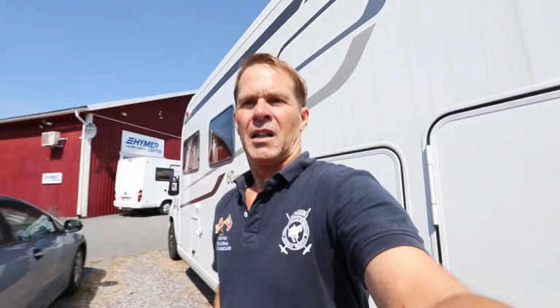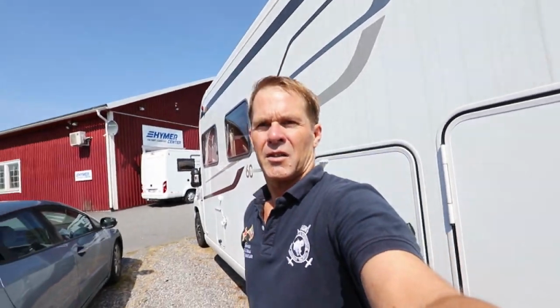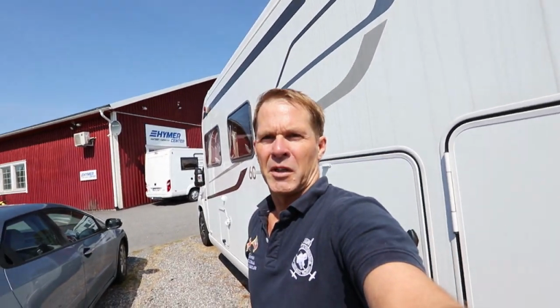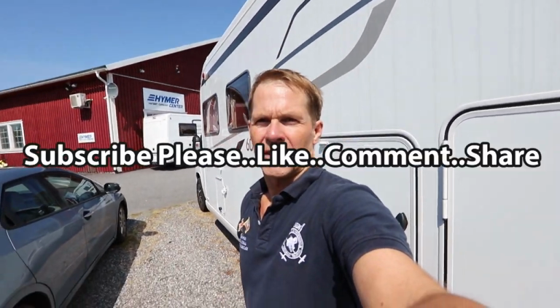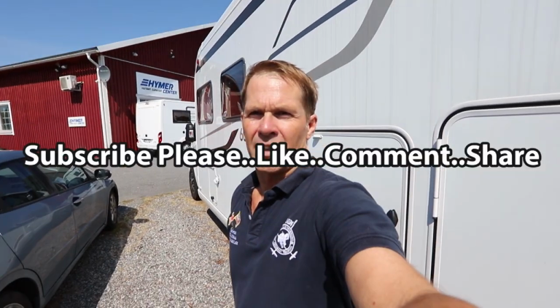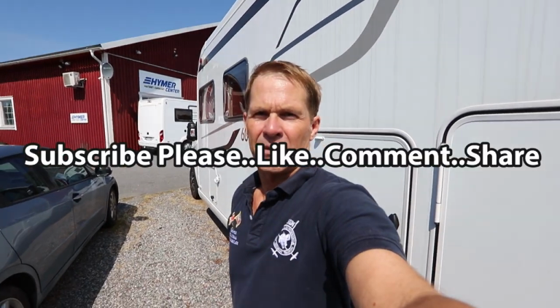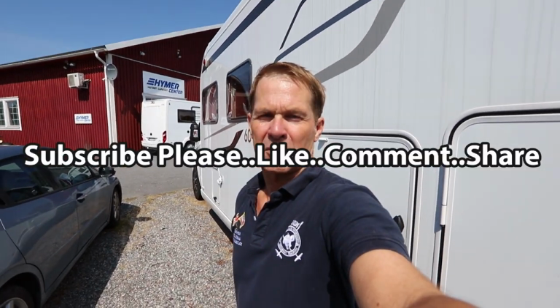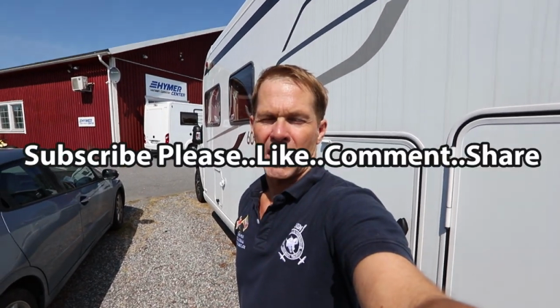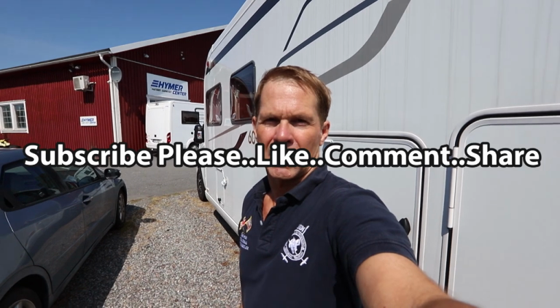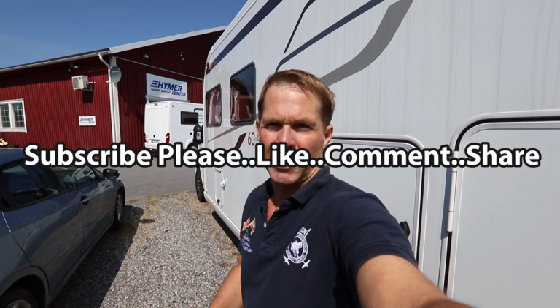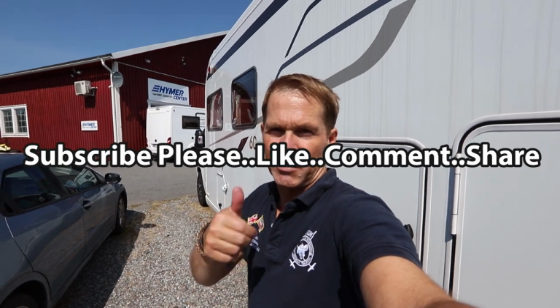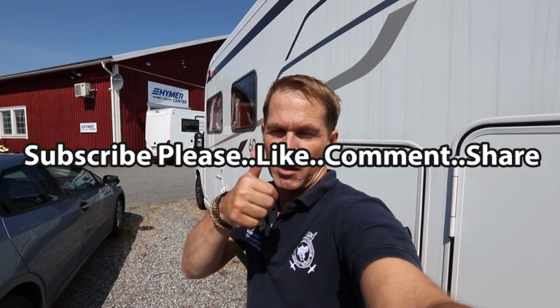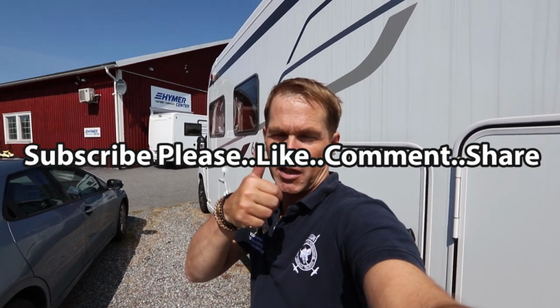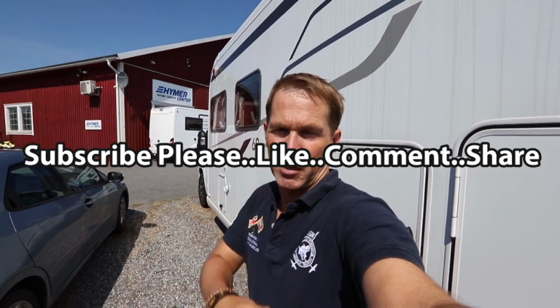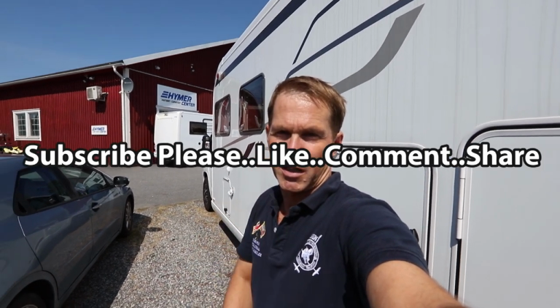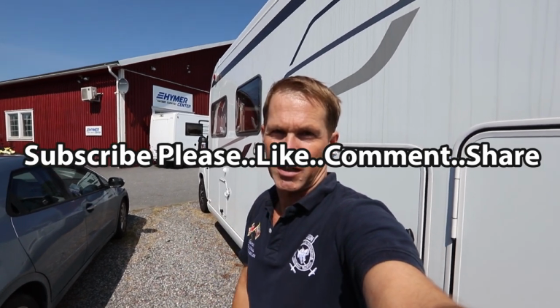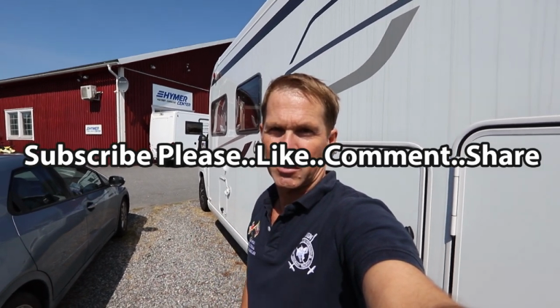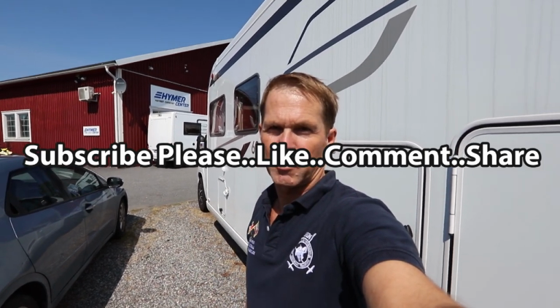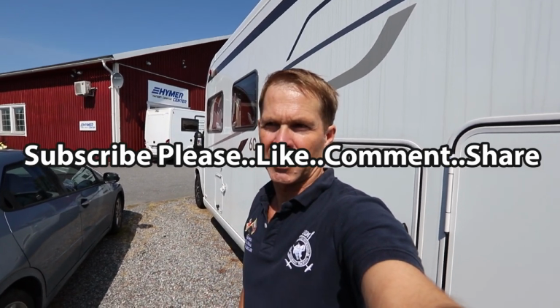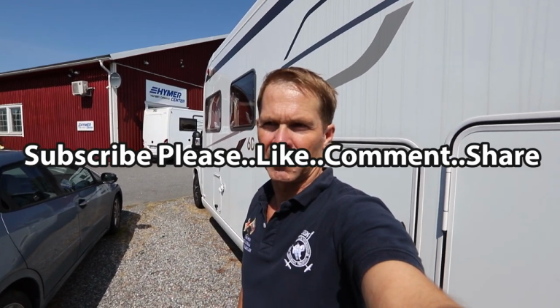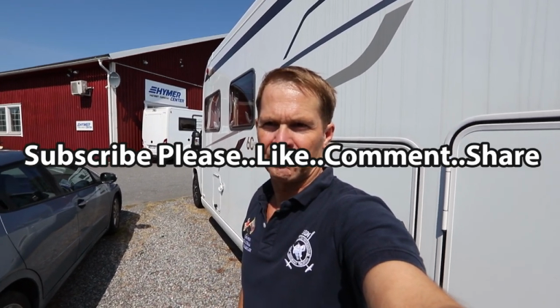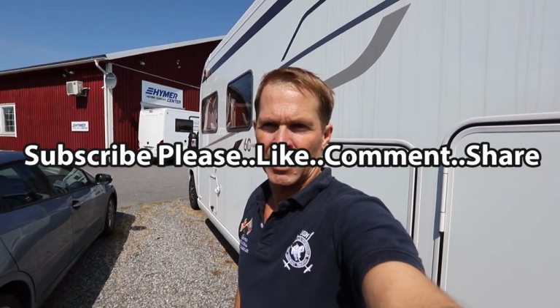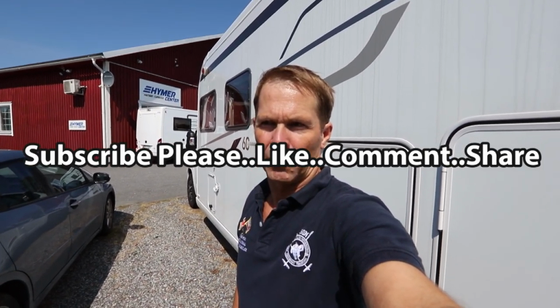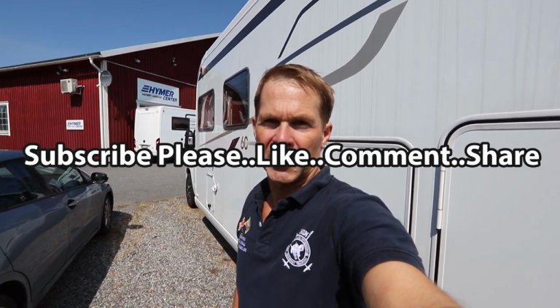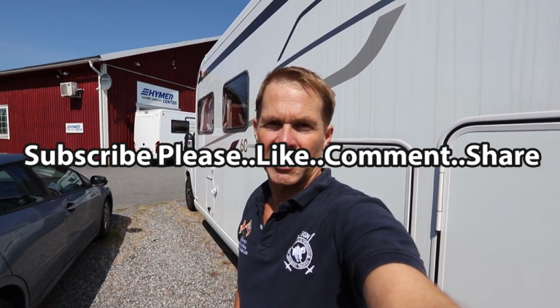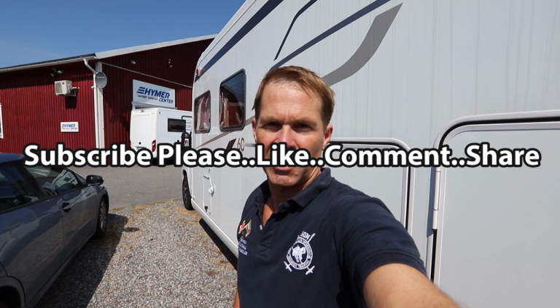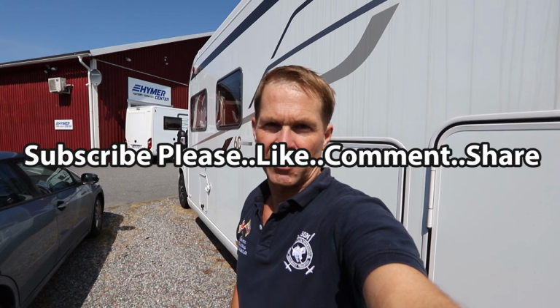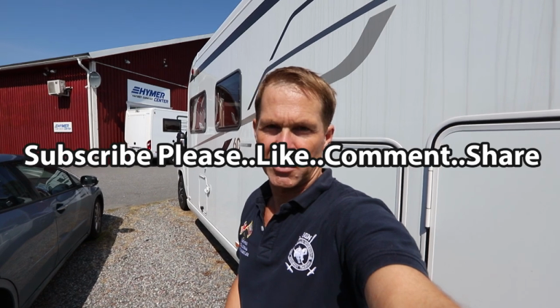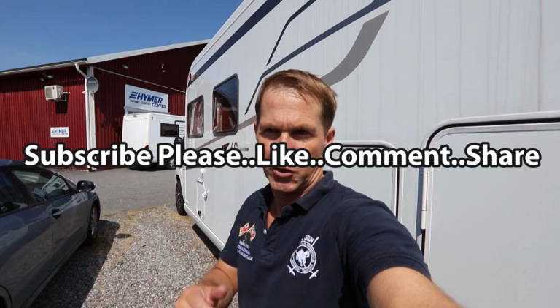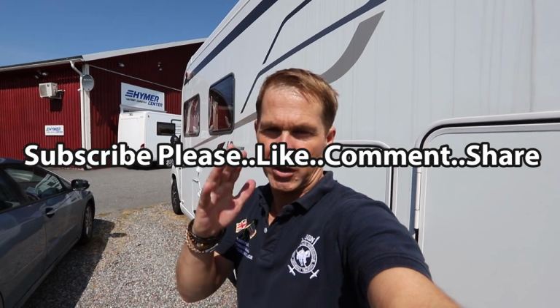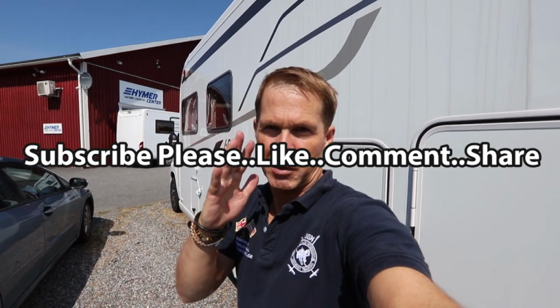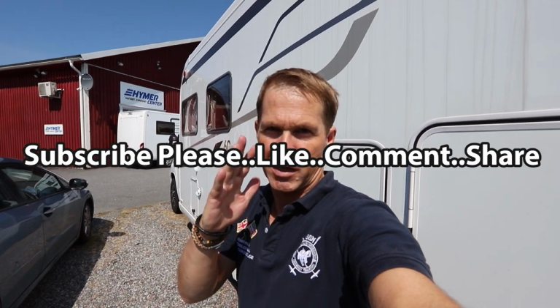Please subscribe, give us a thumbs up, and make a comment. Hopefully see you in the next video. Thanks for watching. Bye bye.